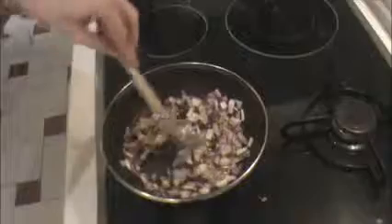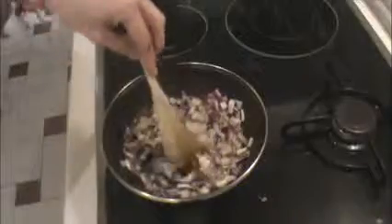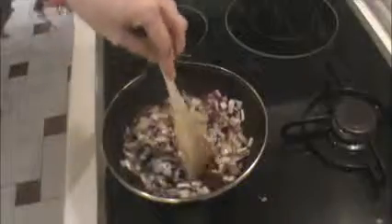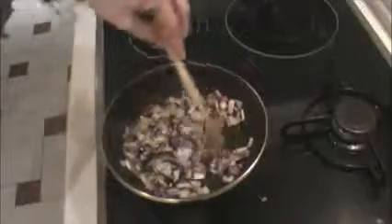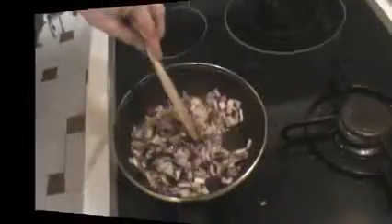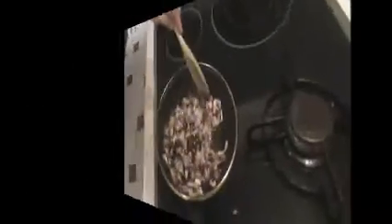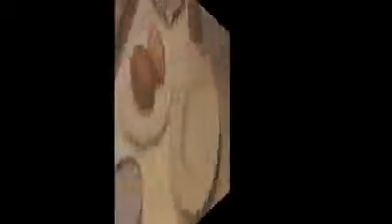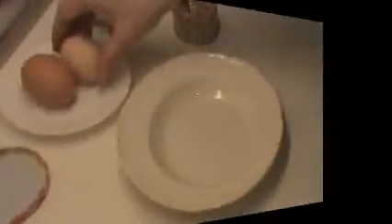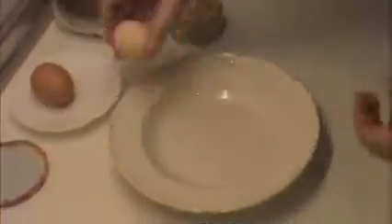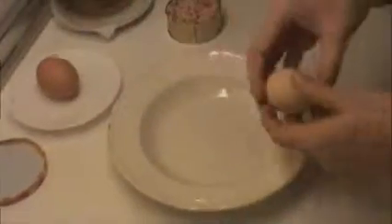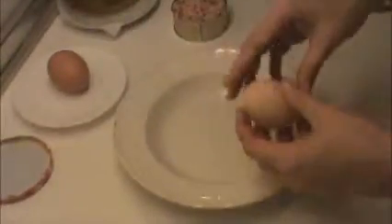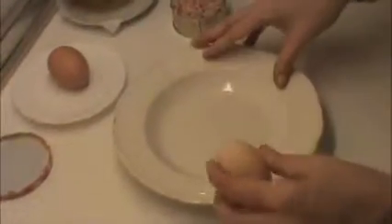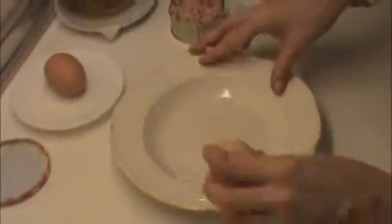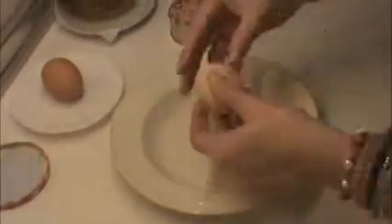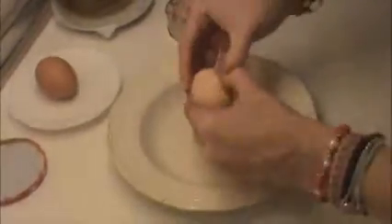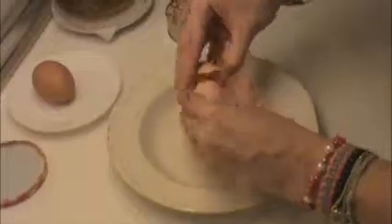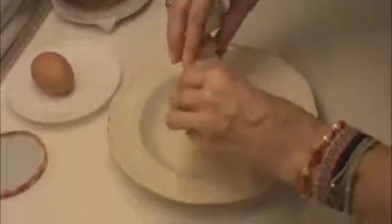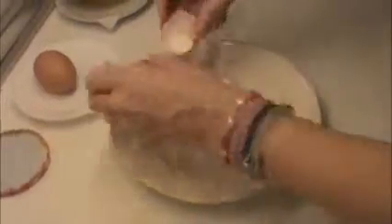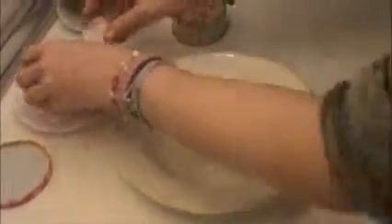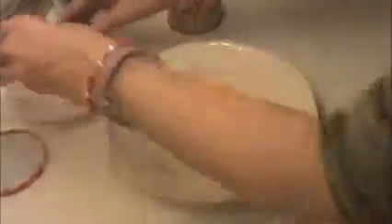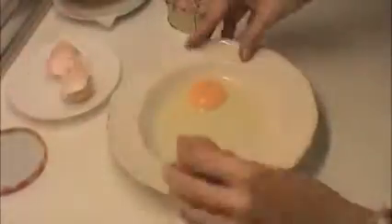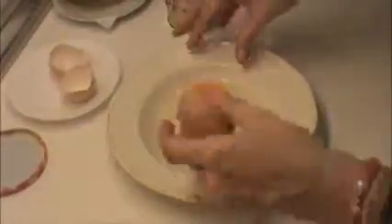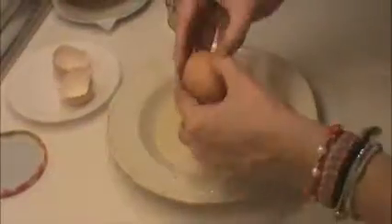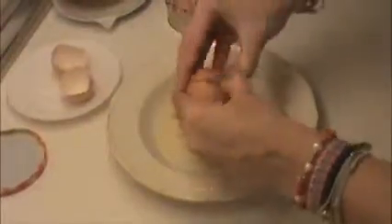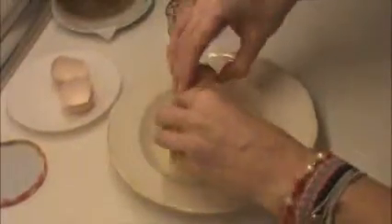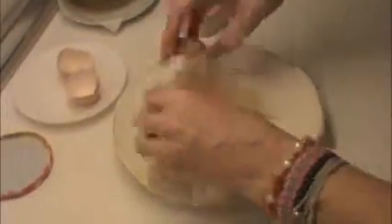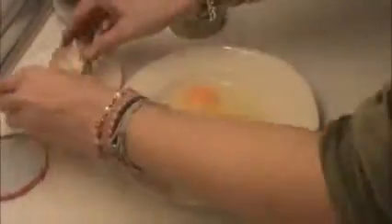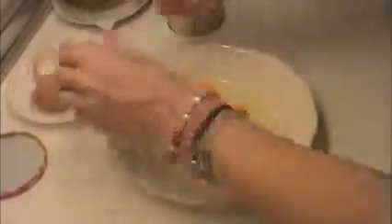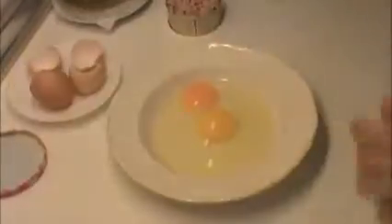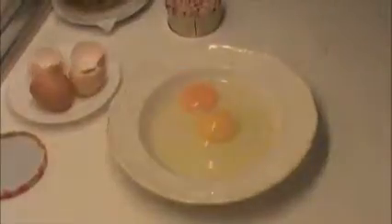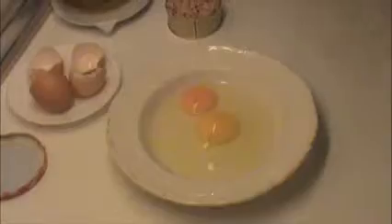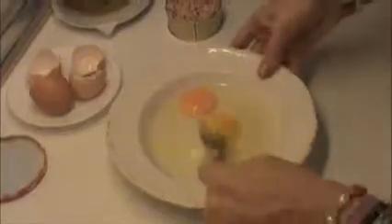Leave it for about two or three minutes until the onion starts to get translucent. While the onion is cooking, crack the eggs and beat them.